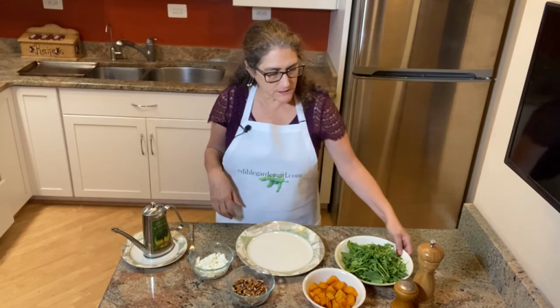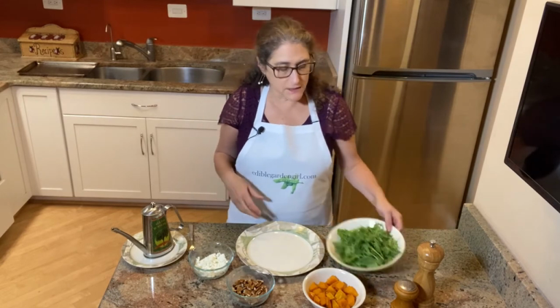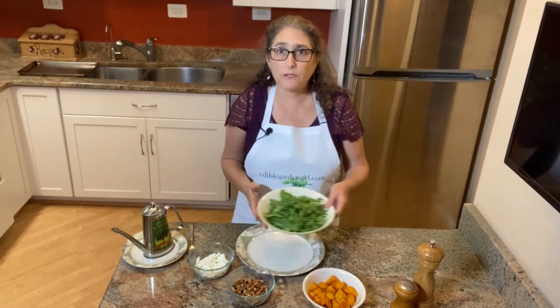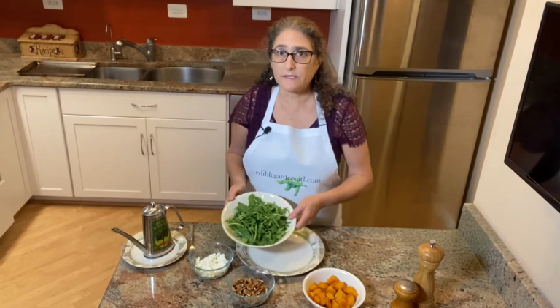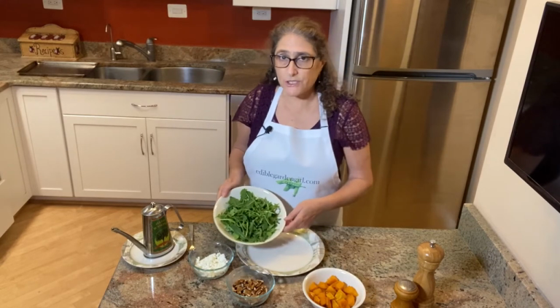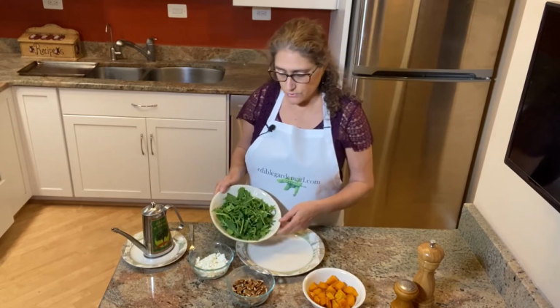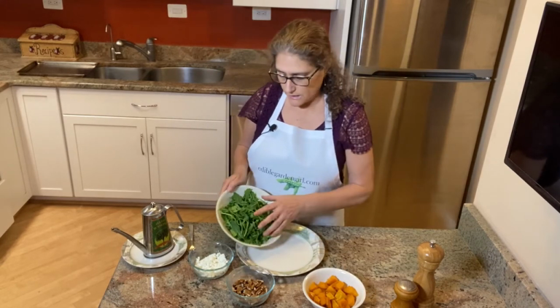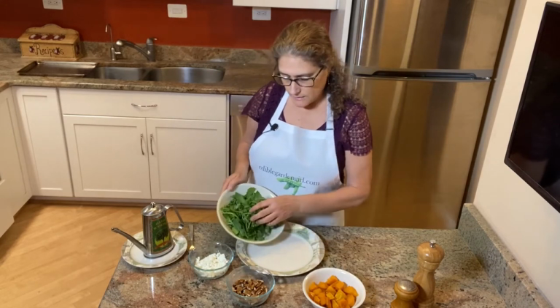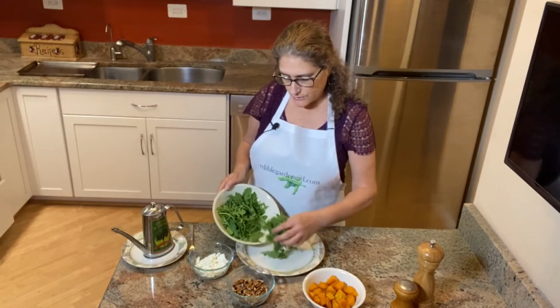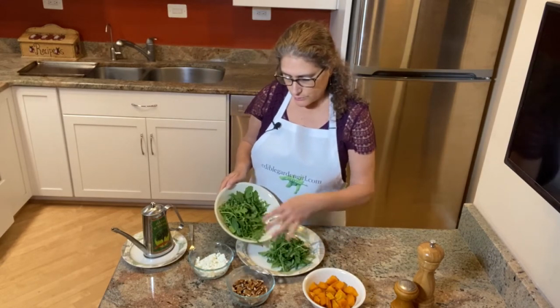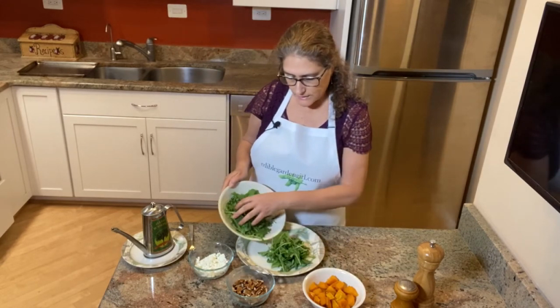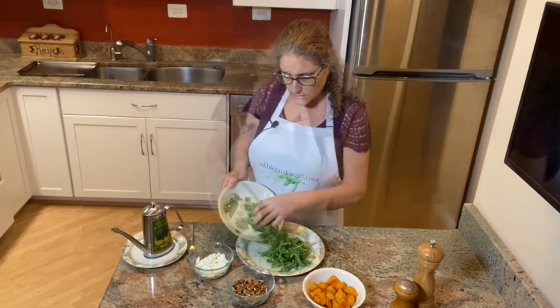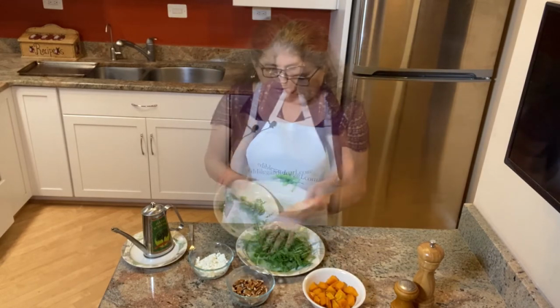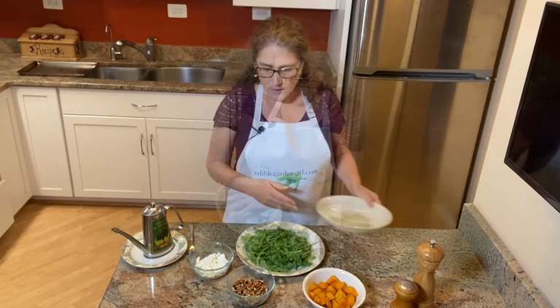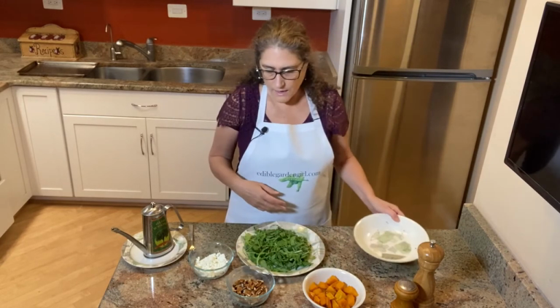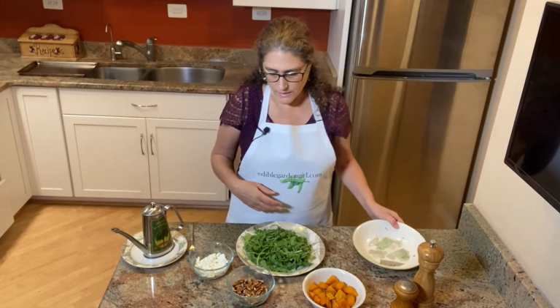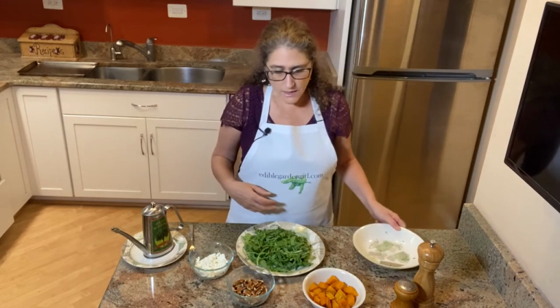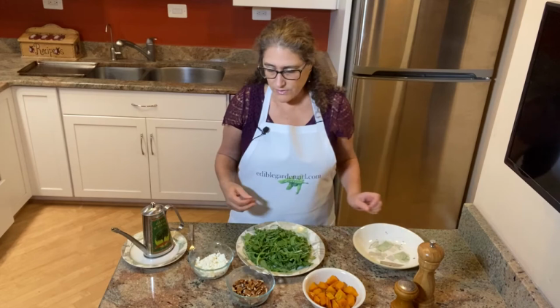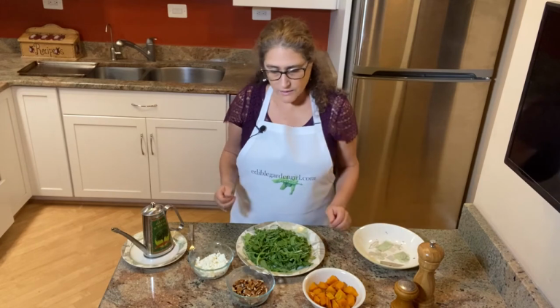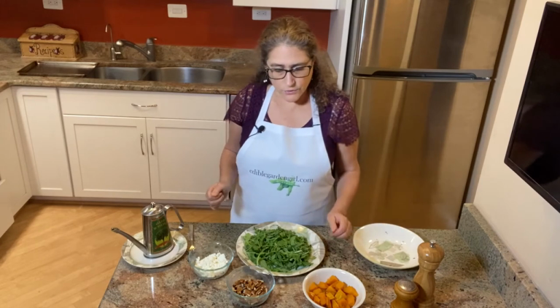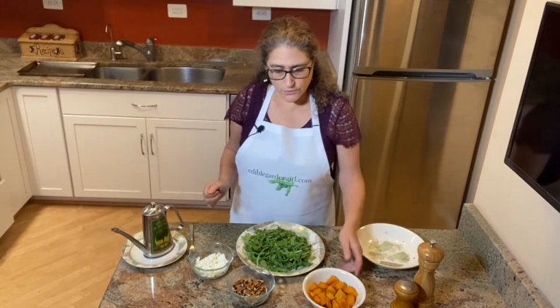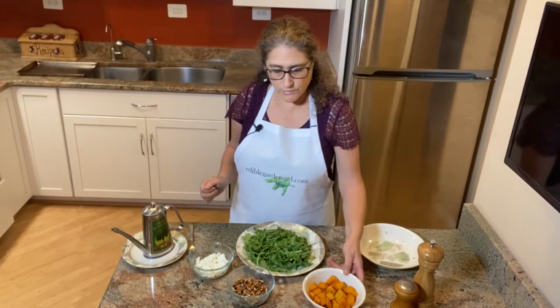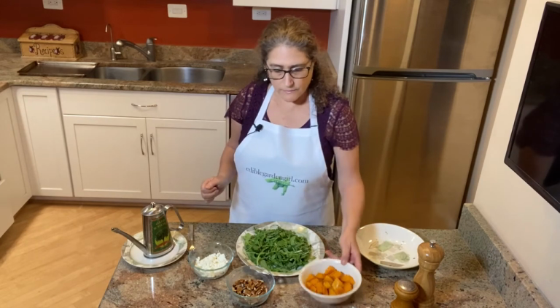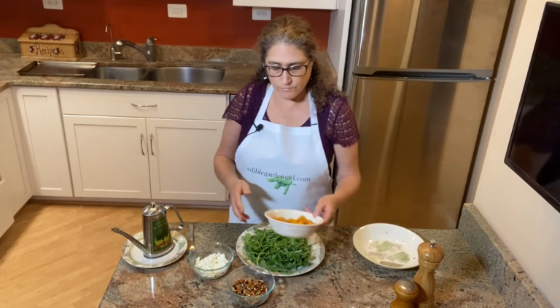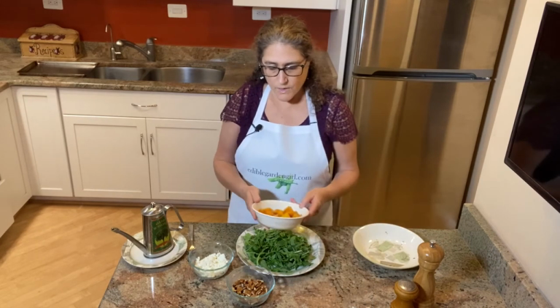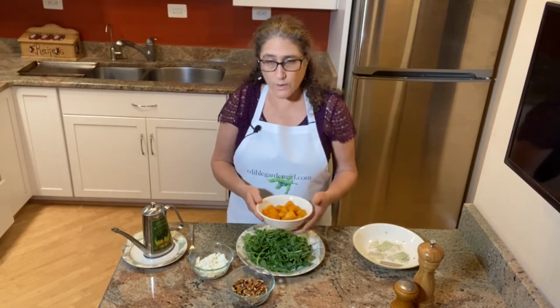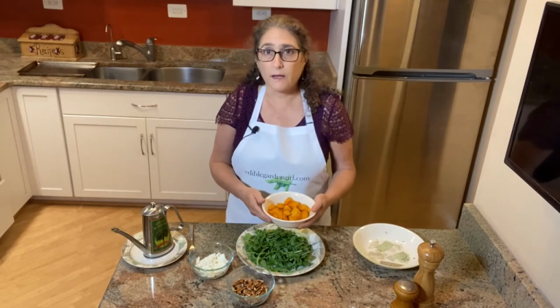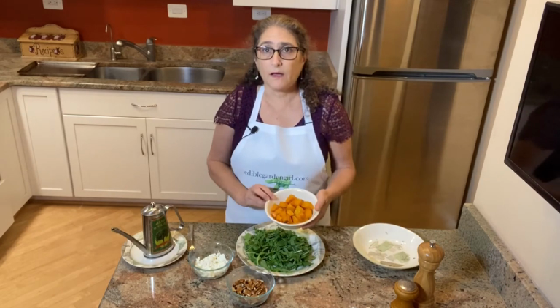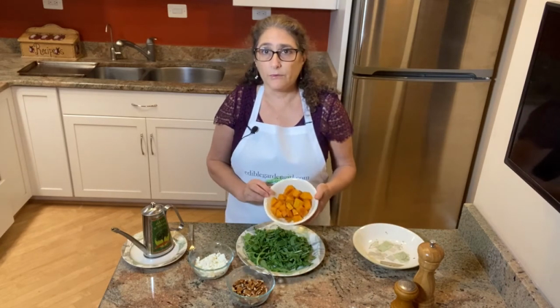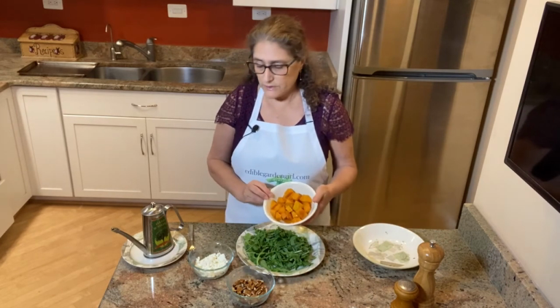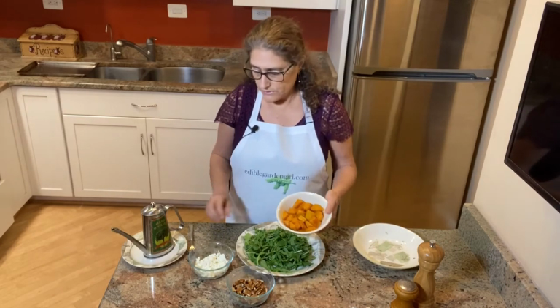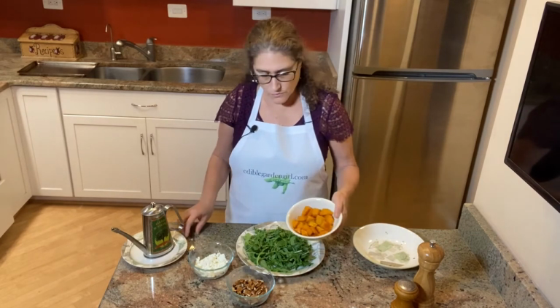You're going to take two cups of fresh arugula, put it on your plate, and then on top of that you're going to put one cup of roasted butternut squash.